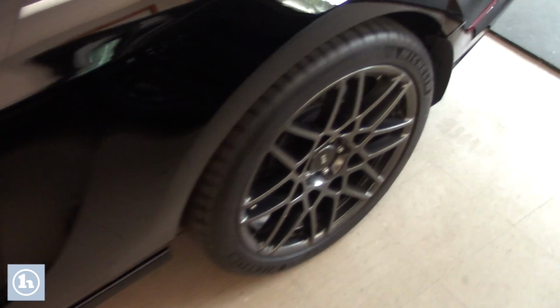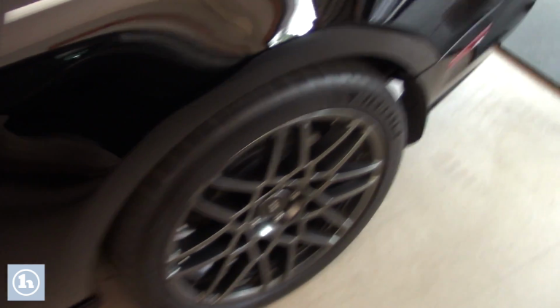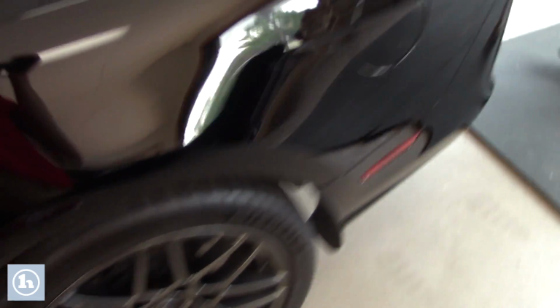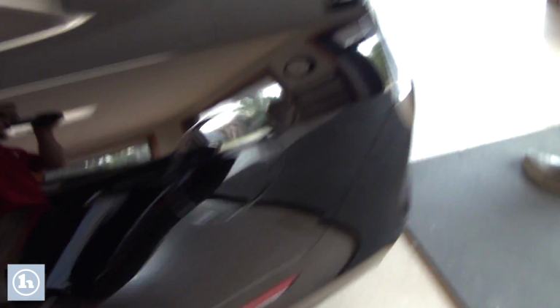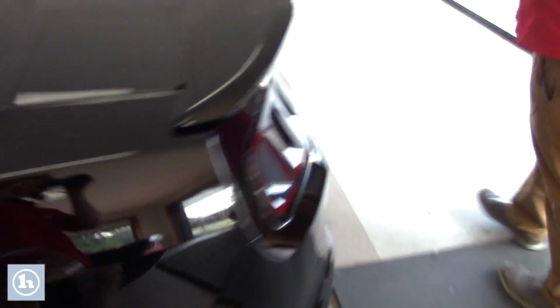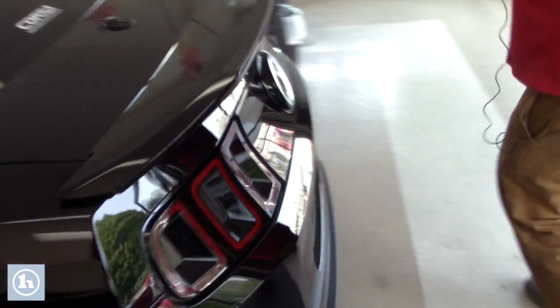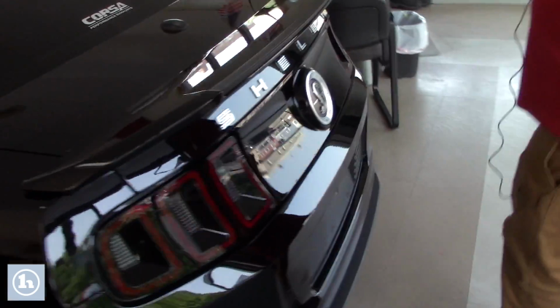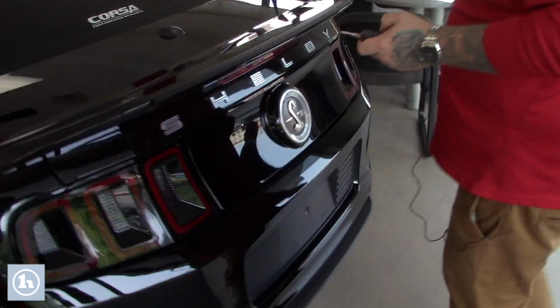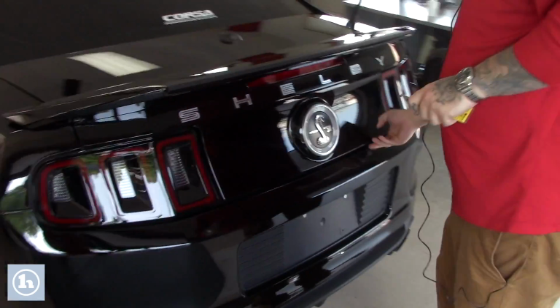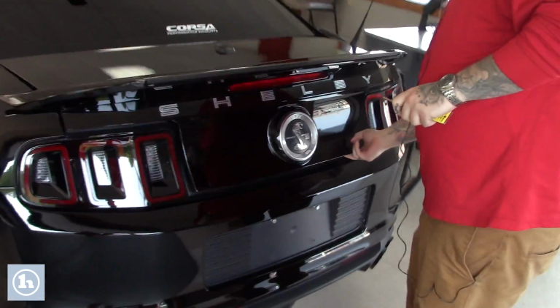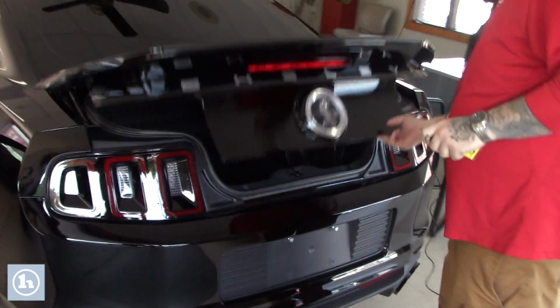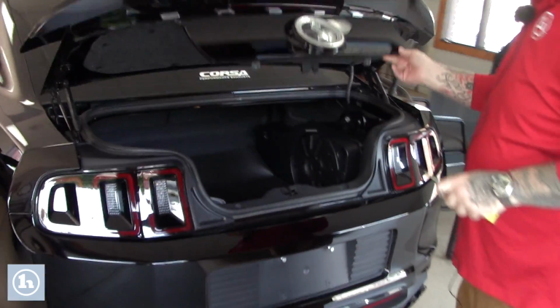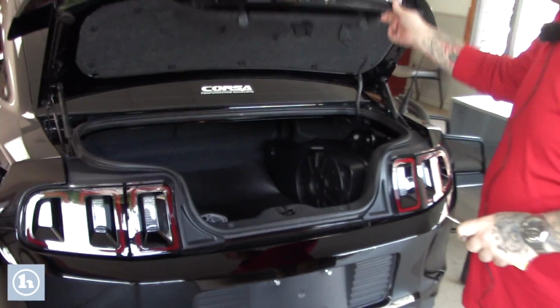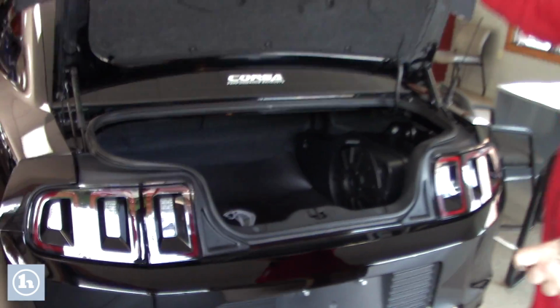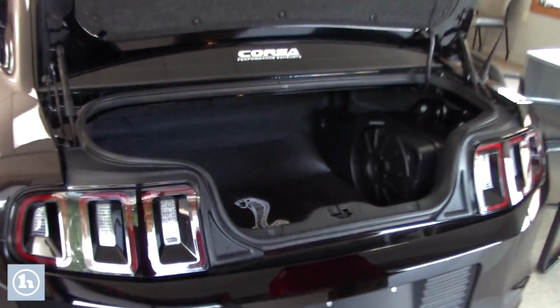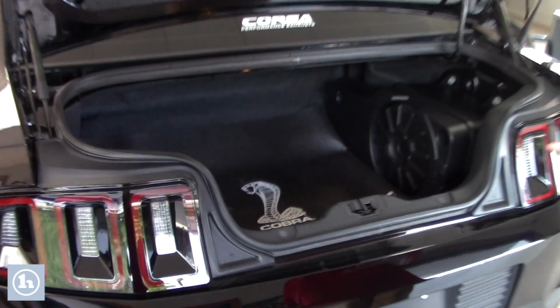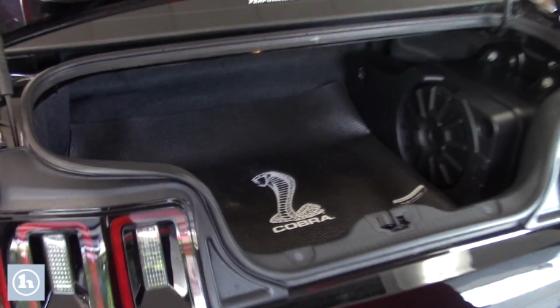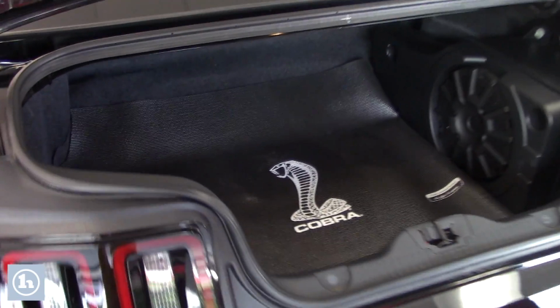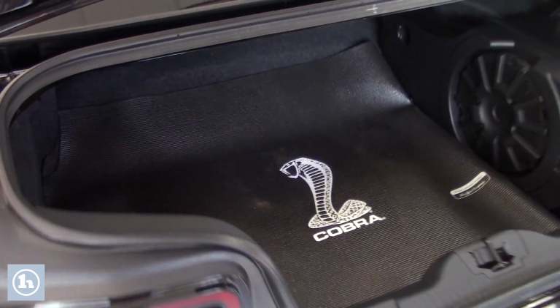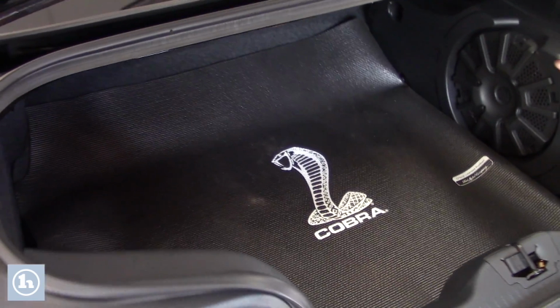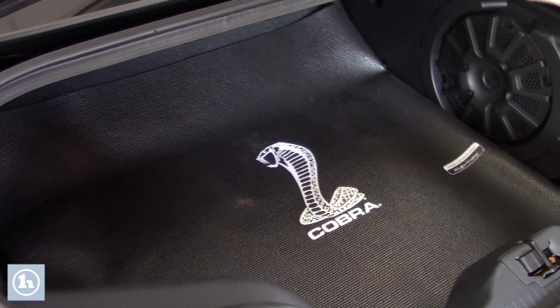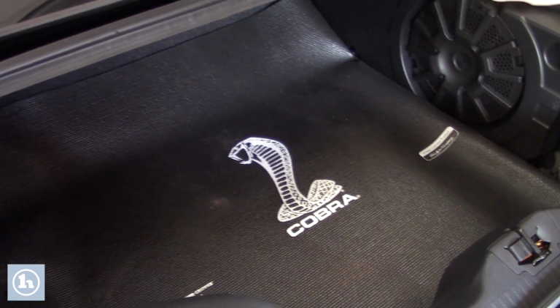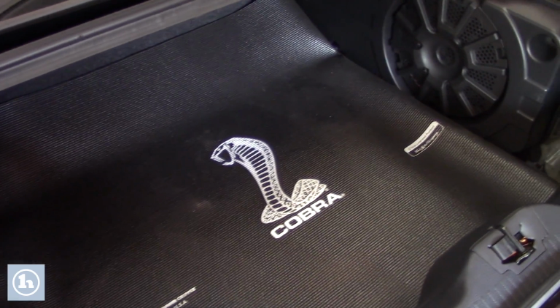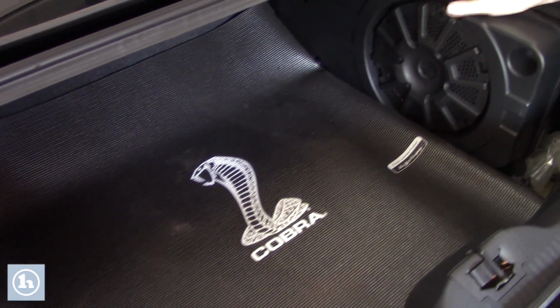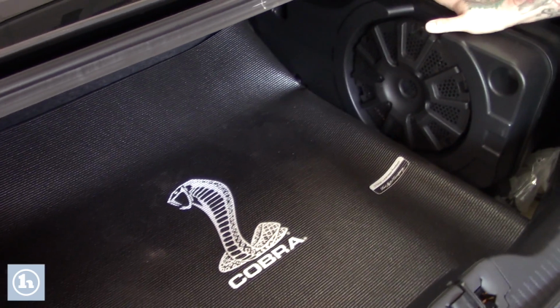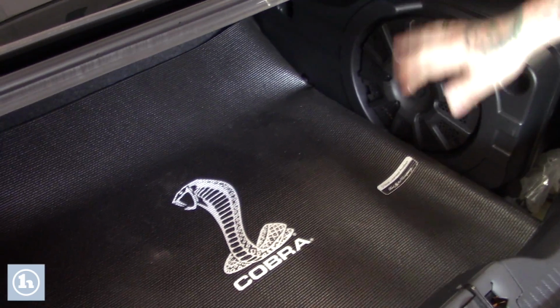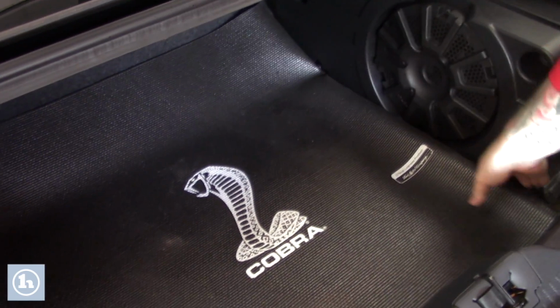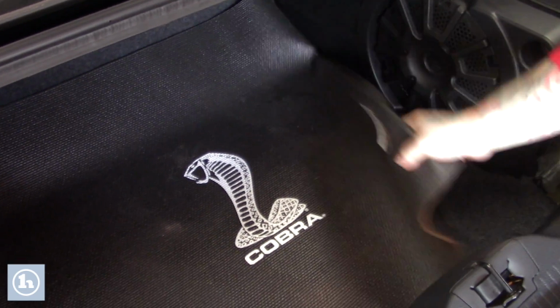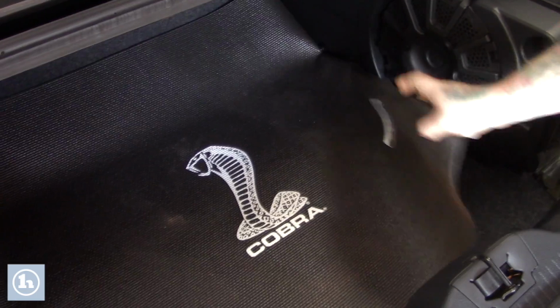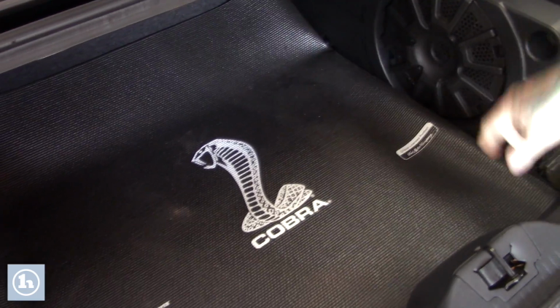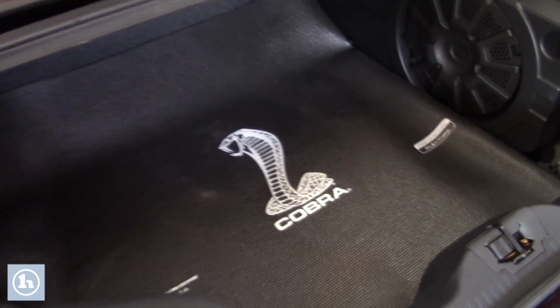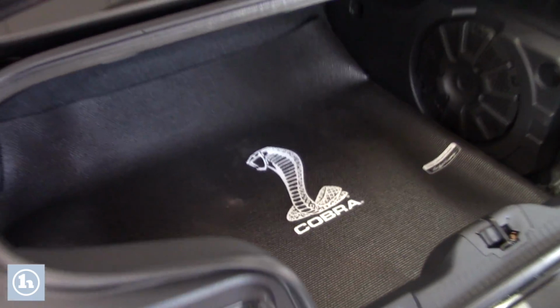Follow me around back here, we'll pop the trunk for you so you can take a look. It has decent space for storage. You've got the nice Shaker sound system subwoofer in the back here, and an all-weather mat in the back as well.